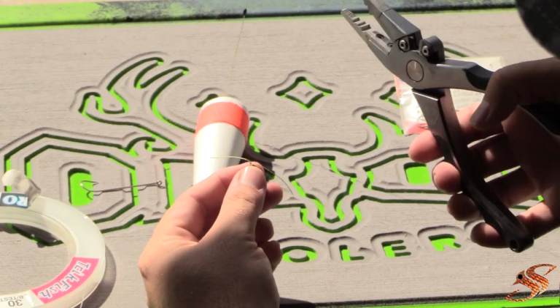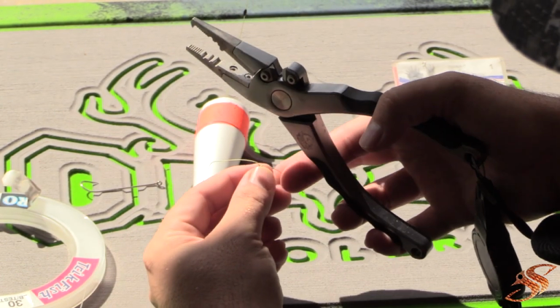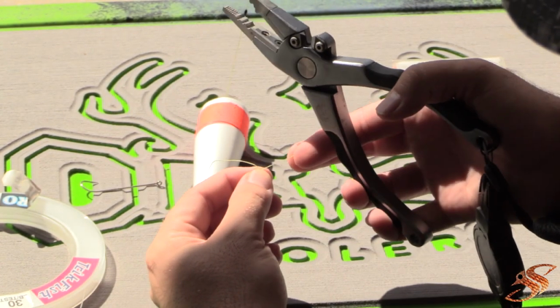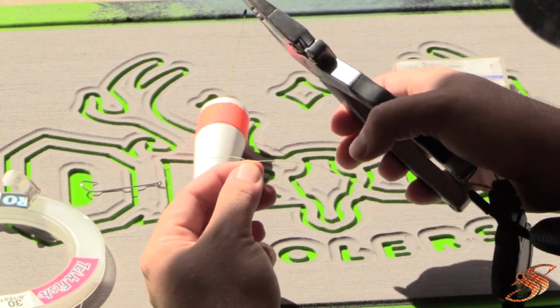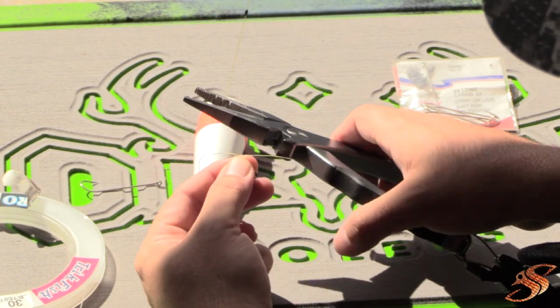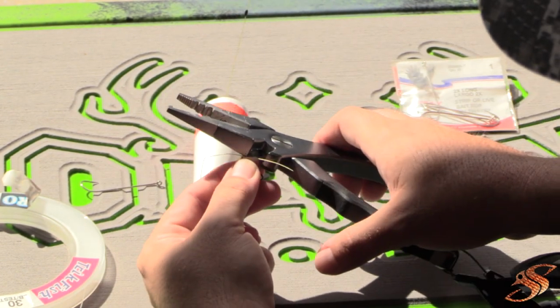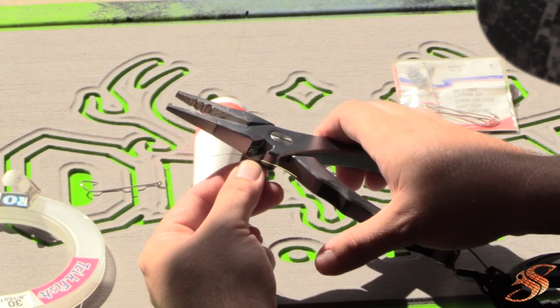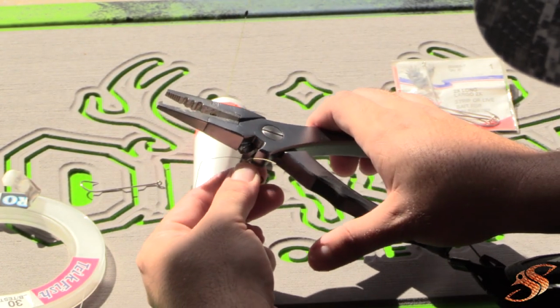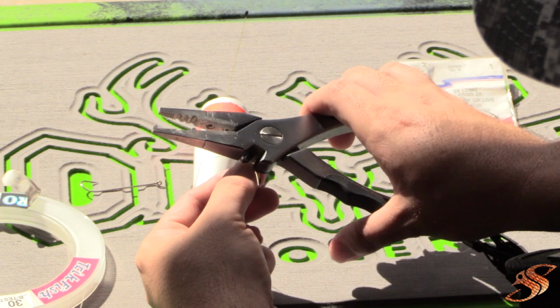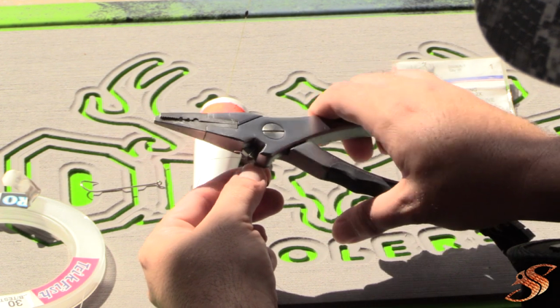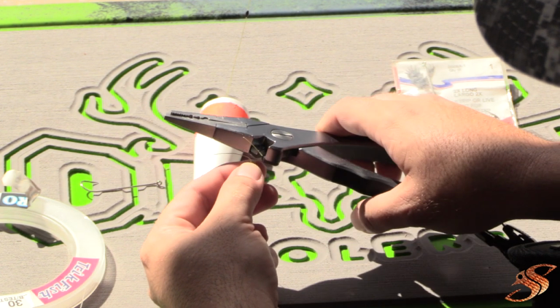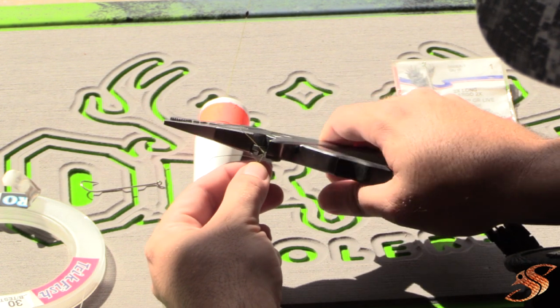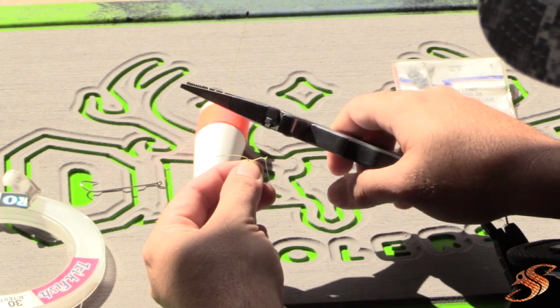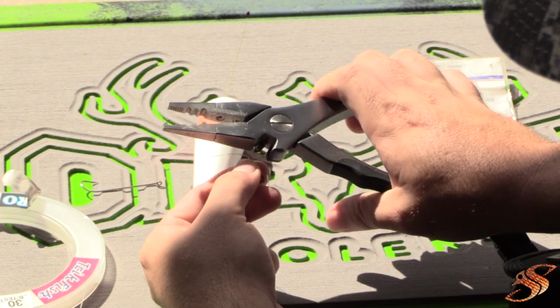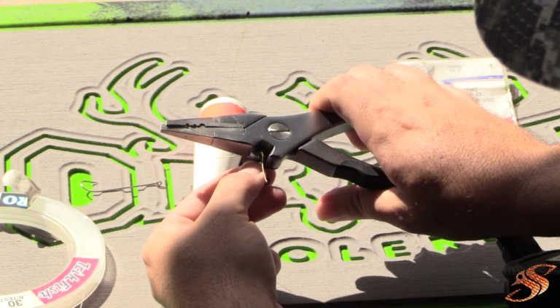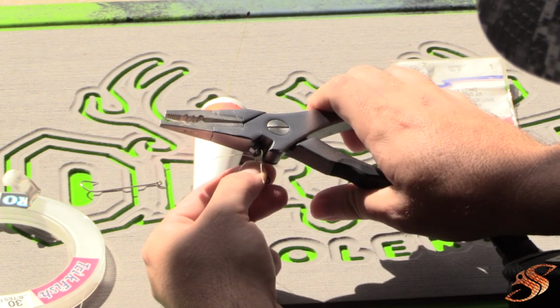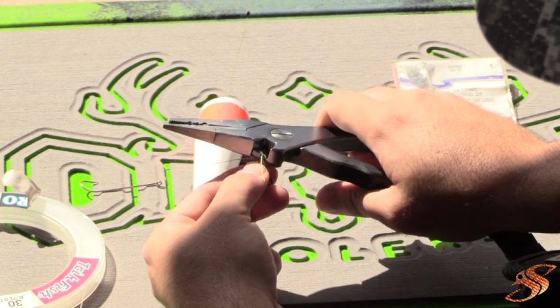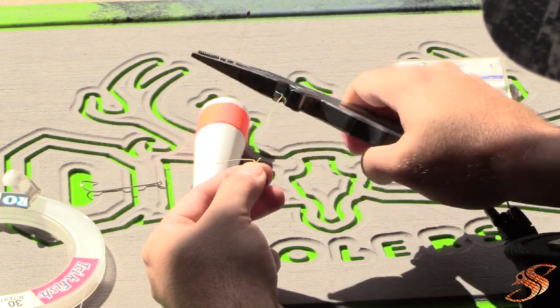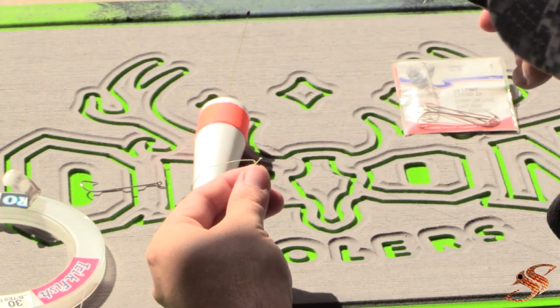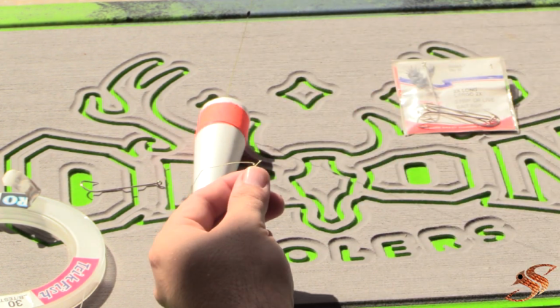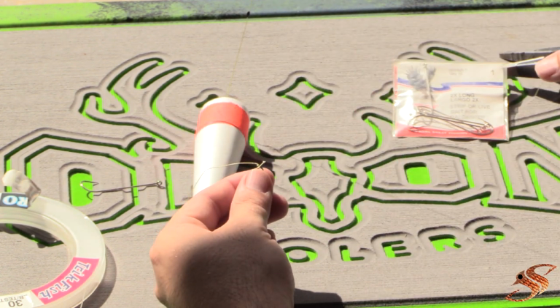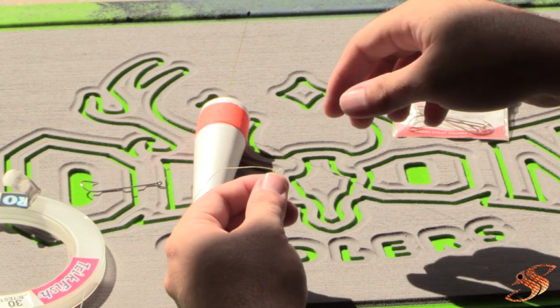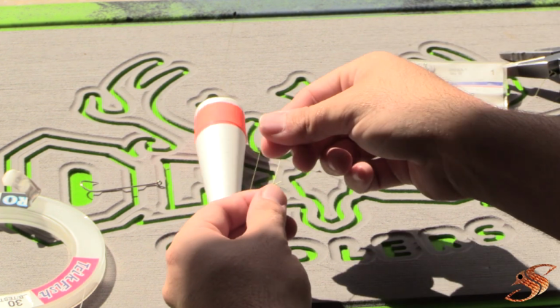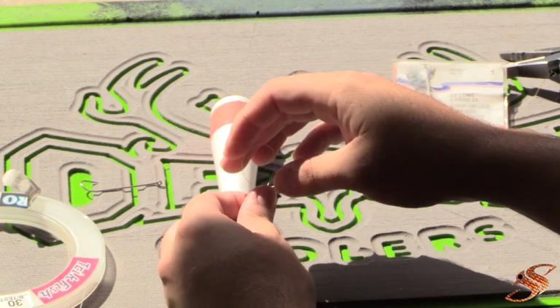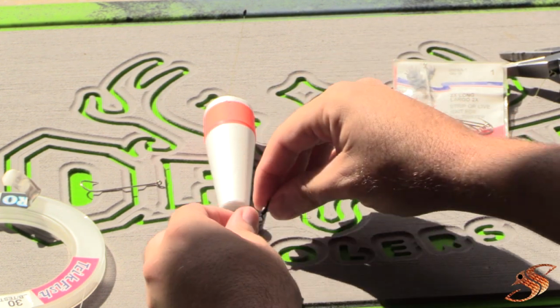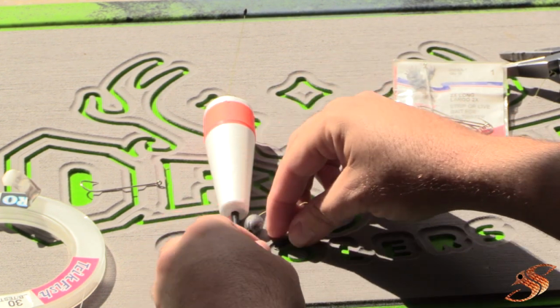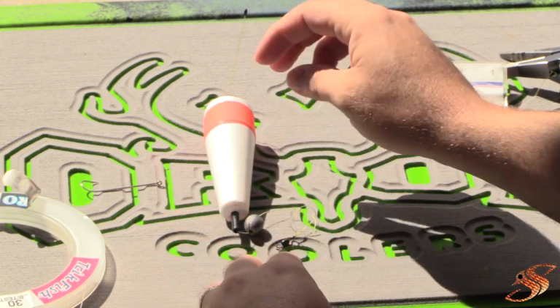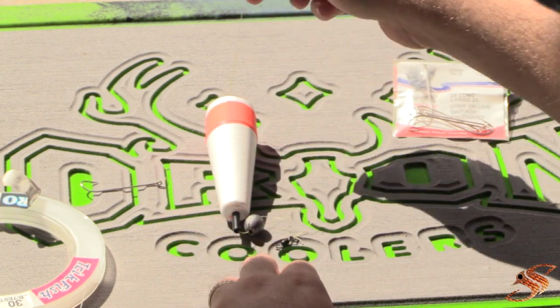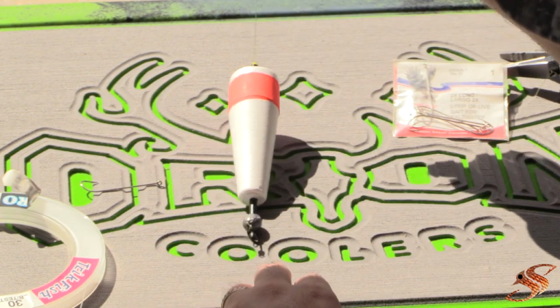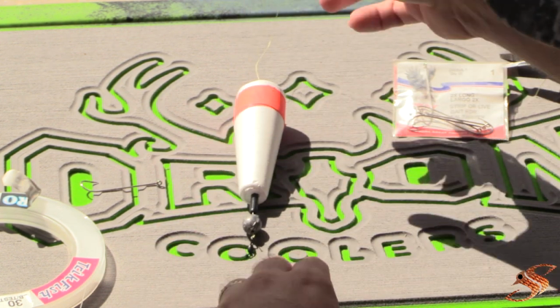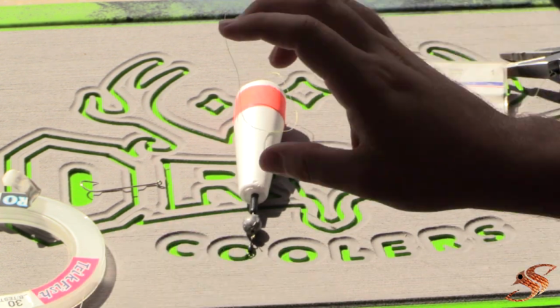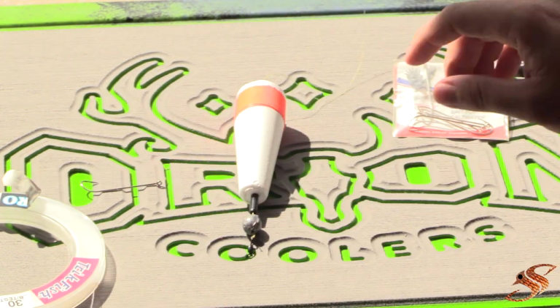Now that I've tied my swivel, I'm going to go ahead and trim my tag, because I like it to be all tidy and organized.